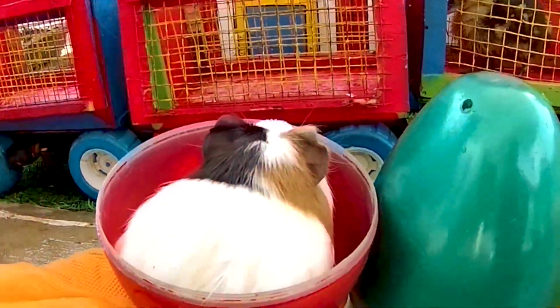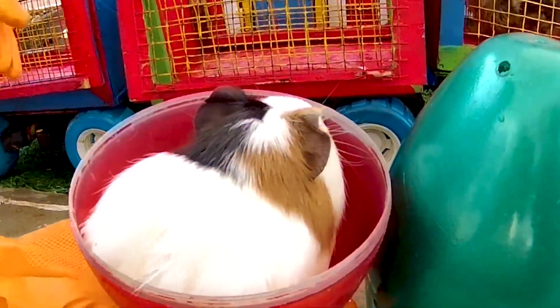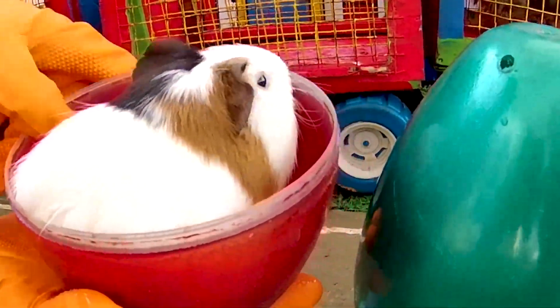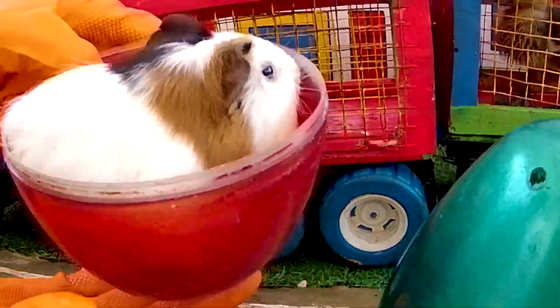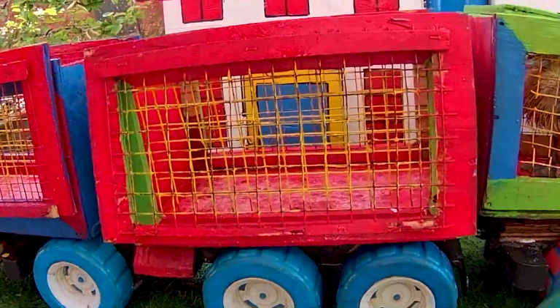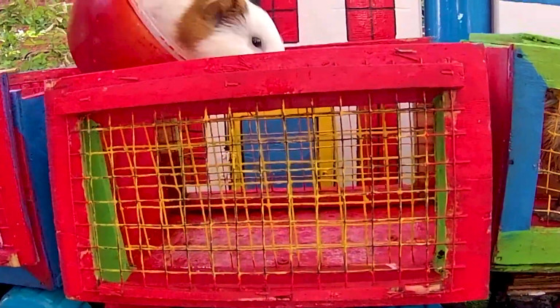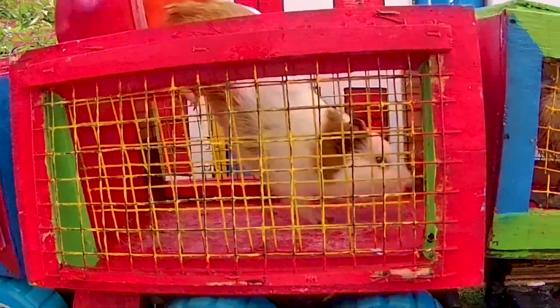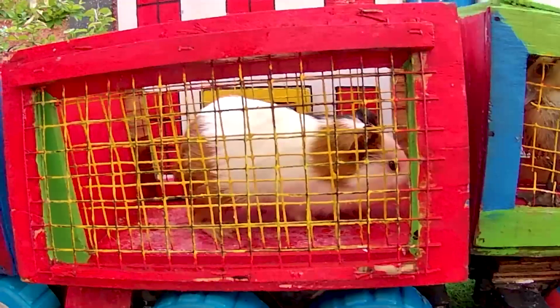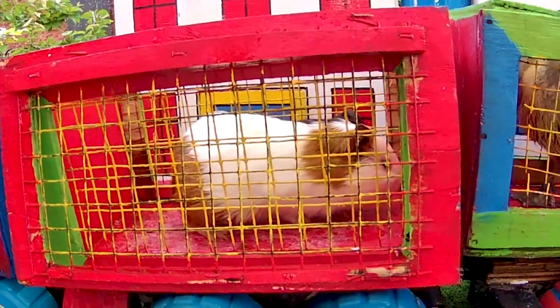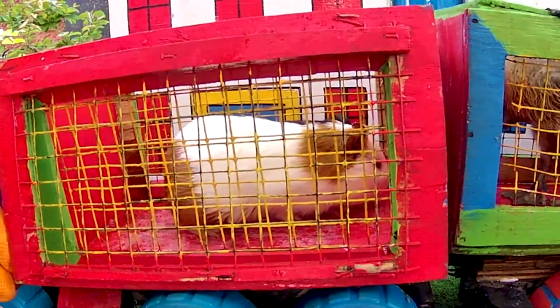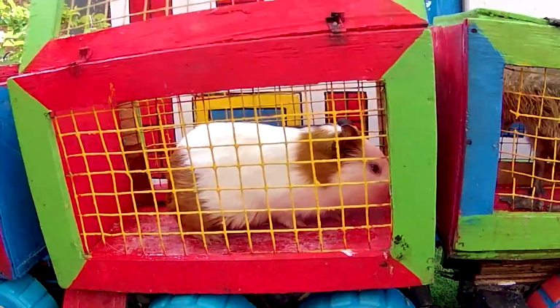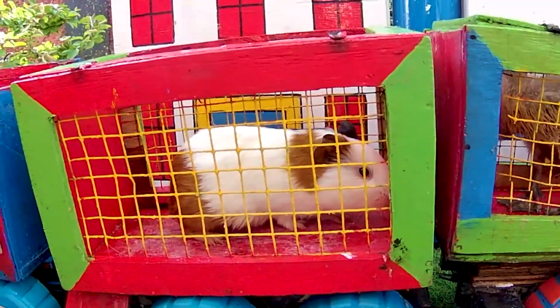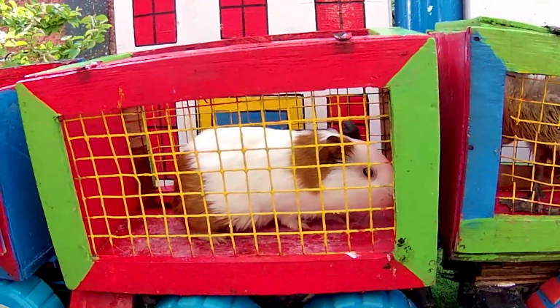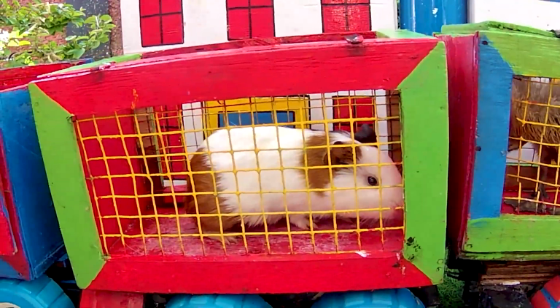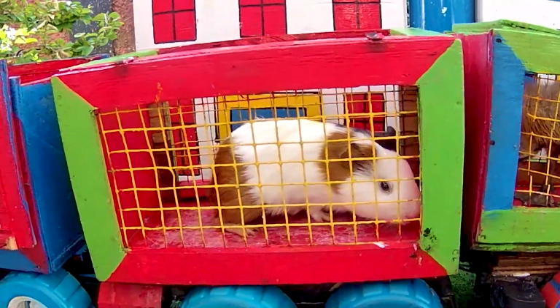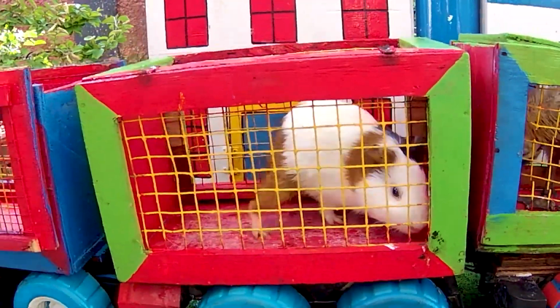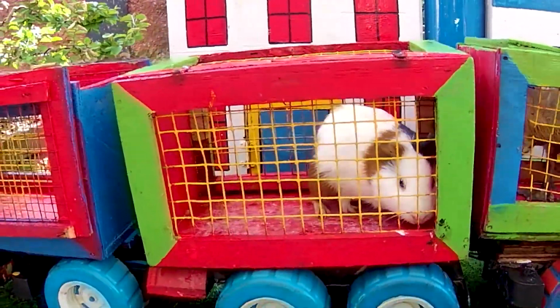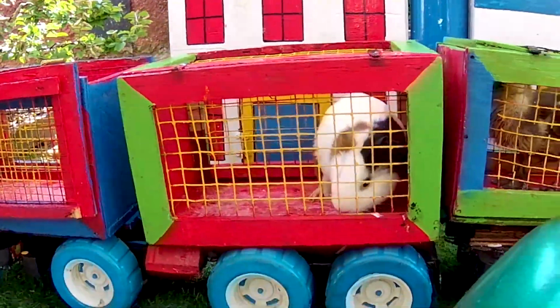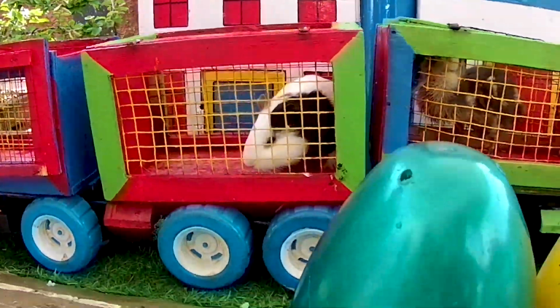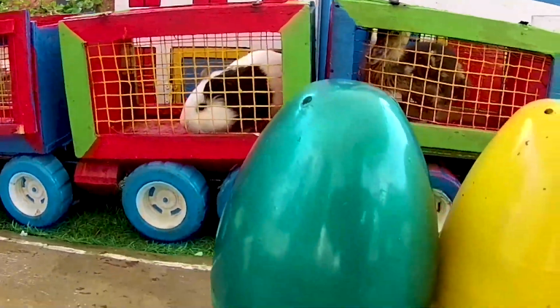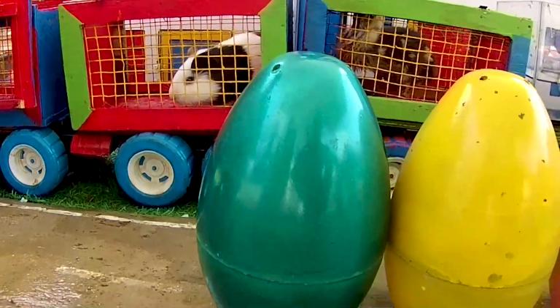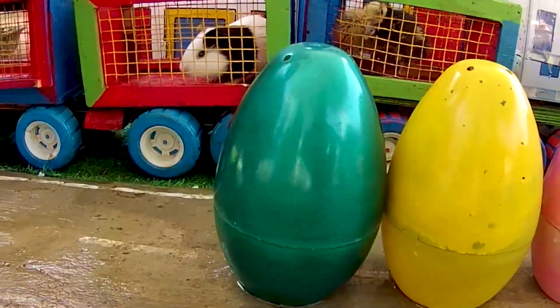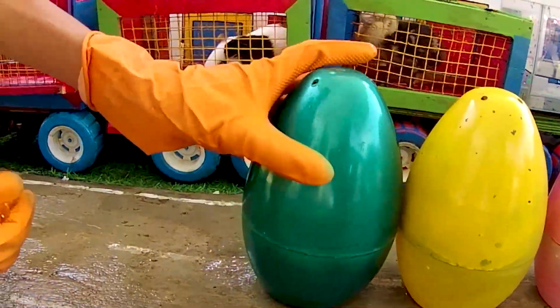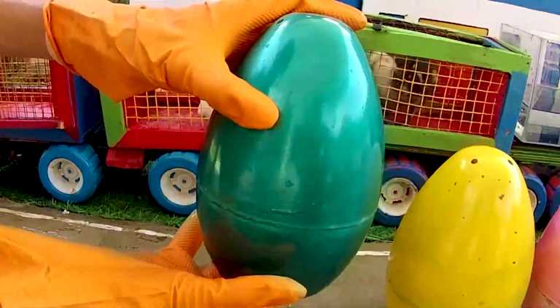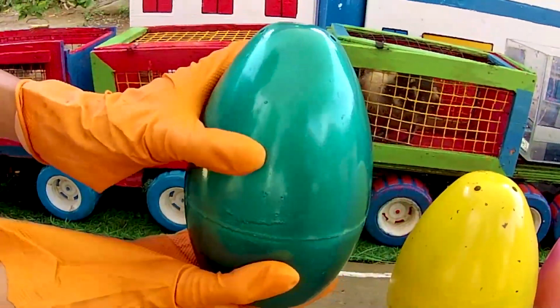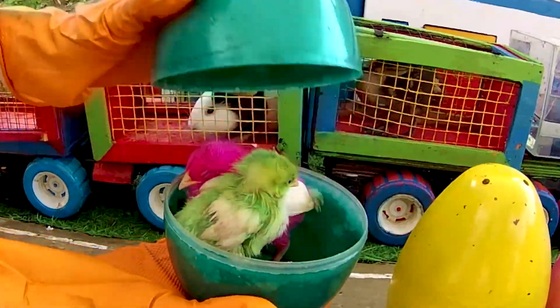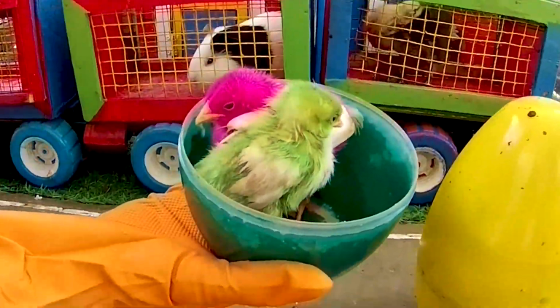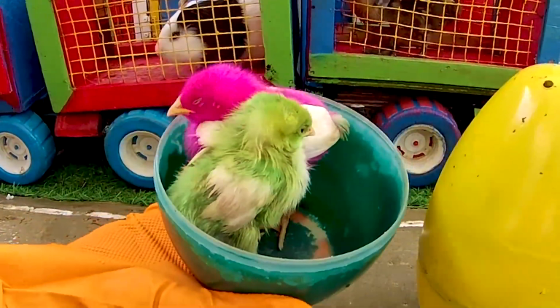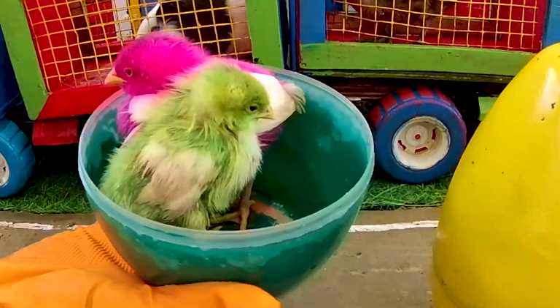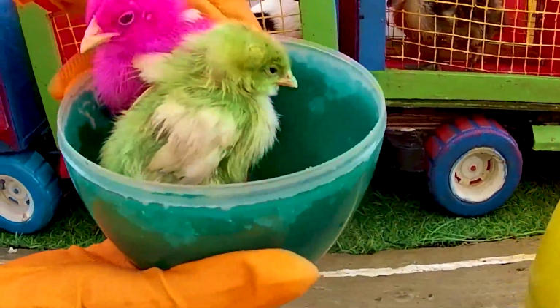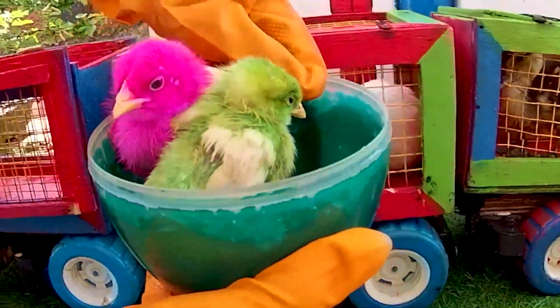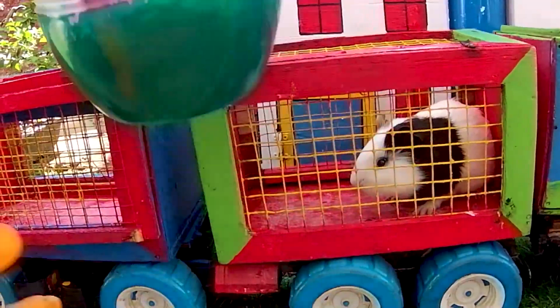Look at this. It is a guinea pig. Look at this. It is a chicken.